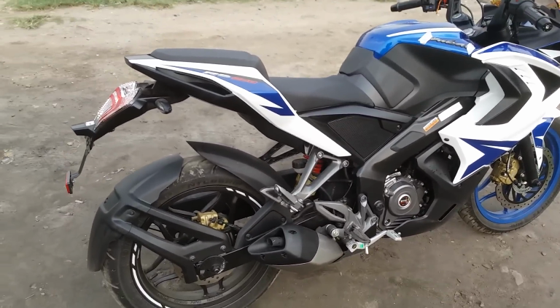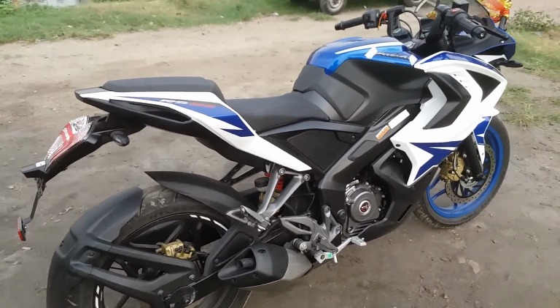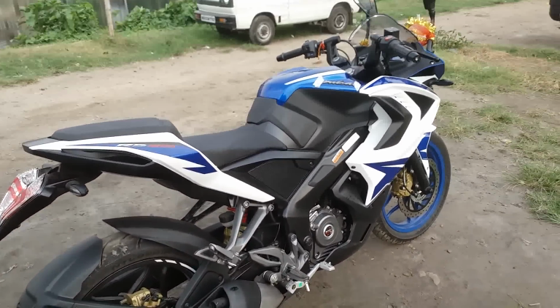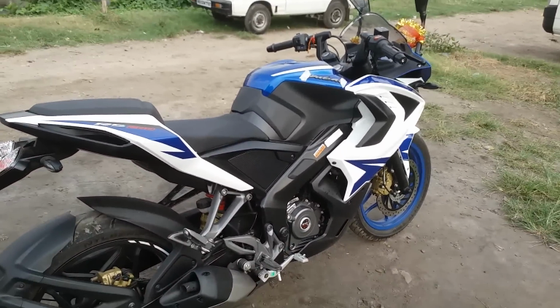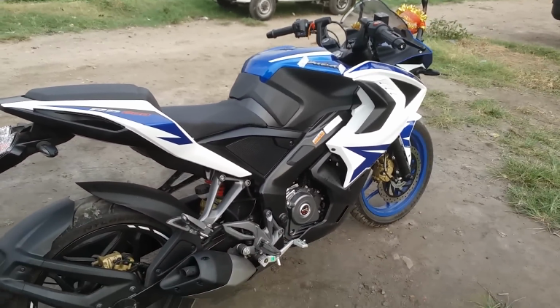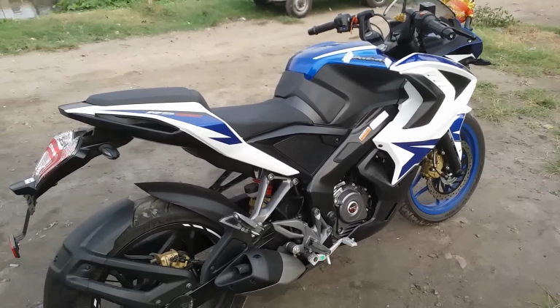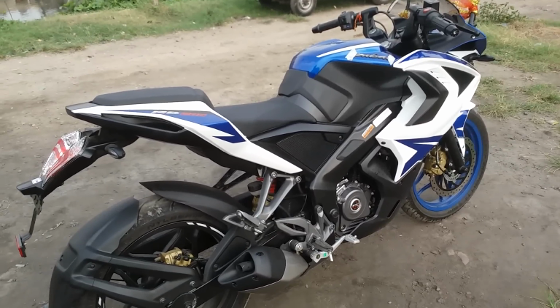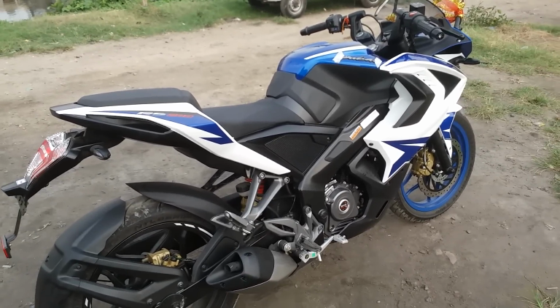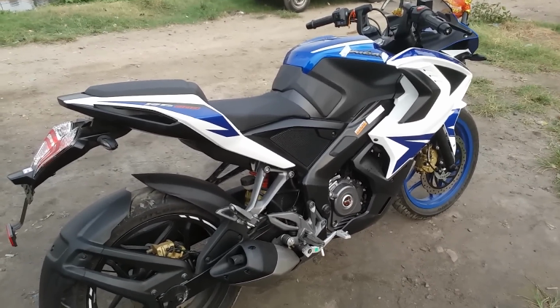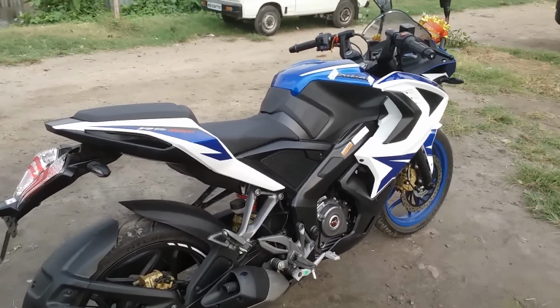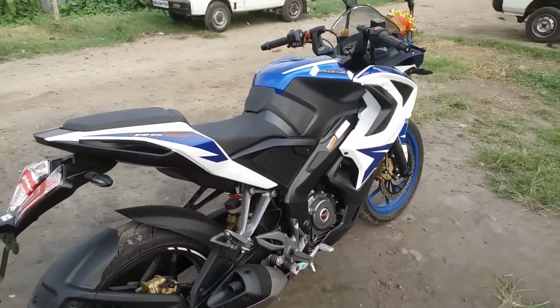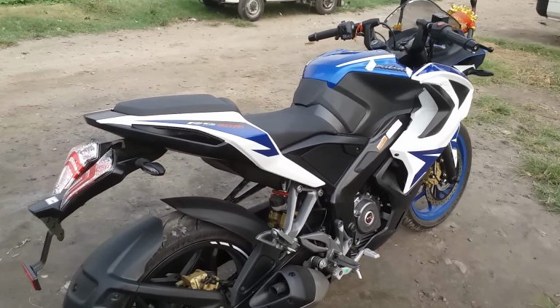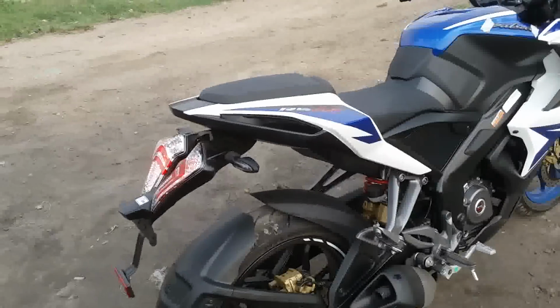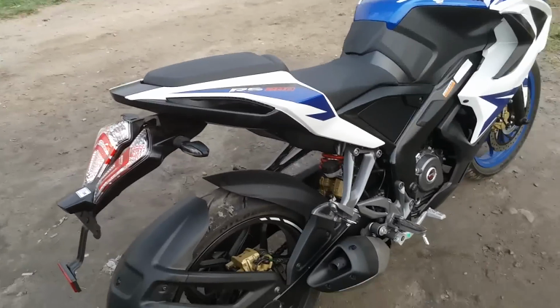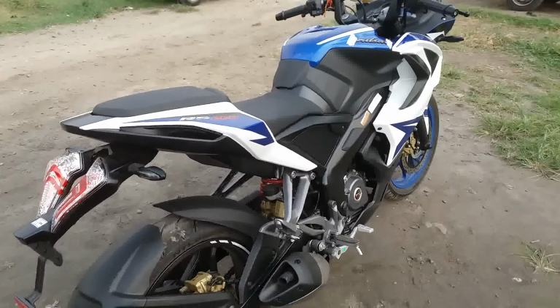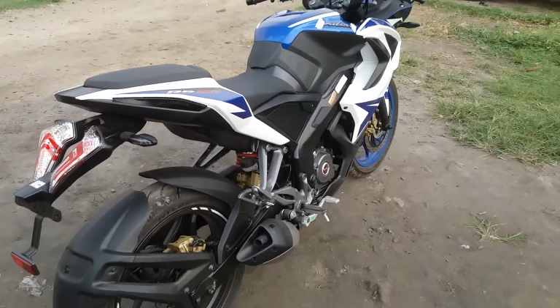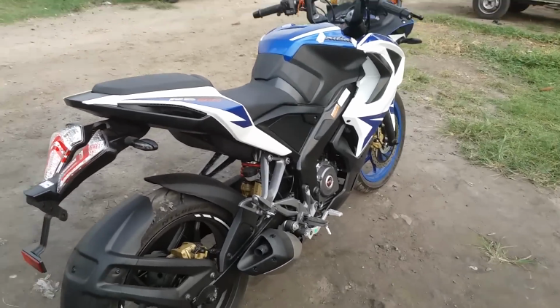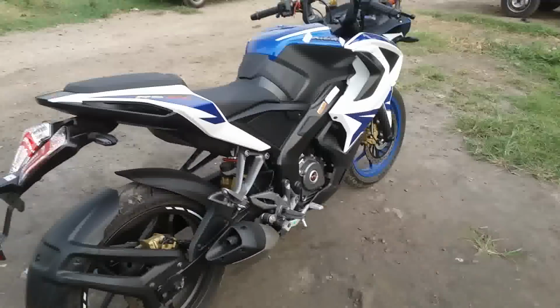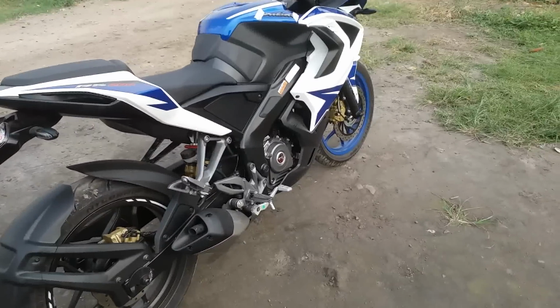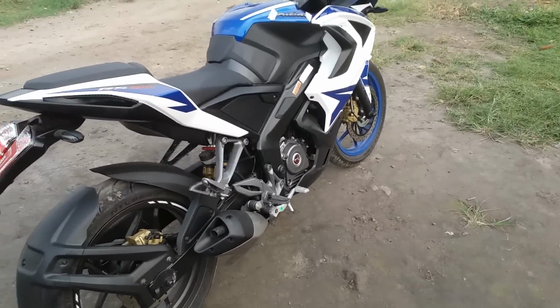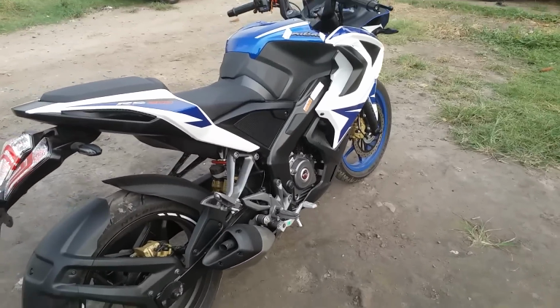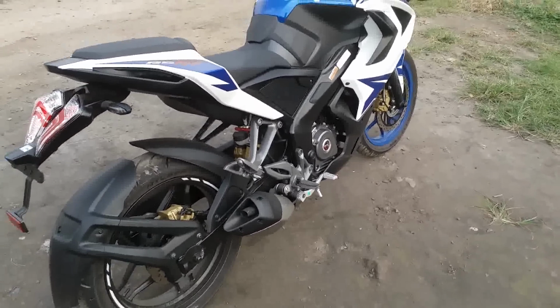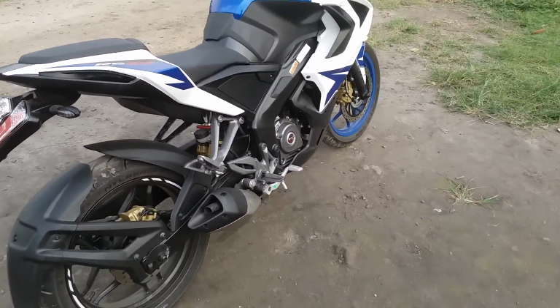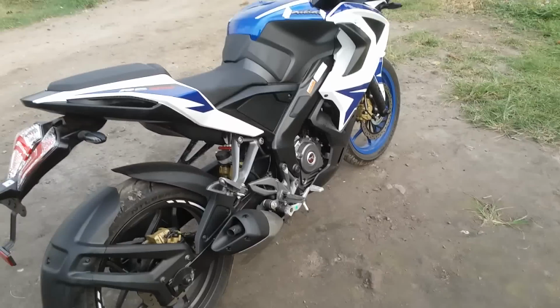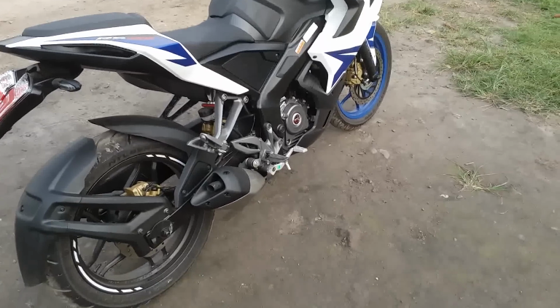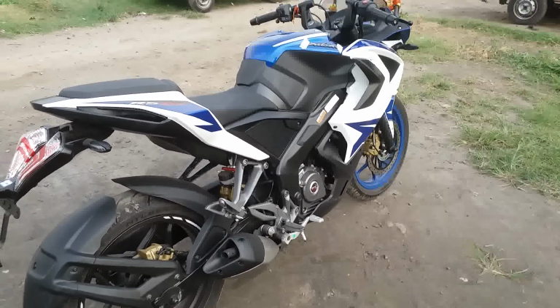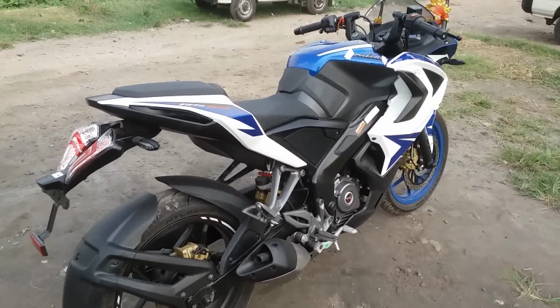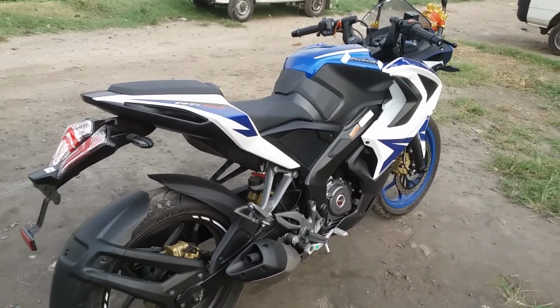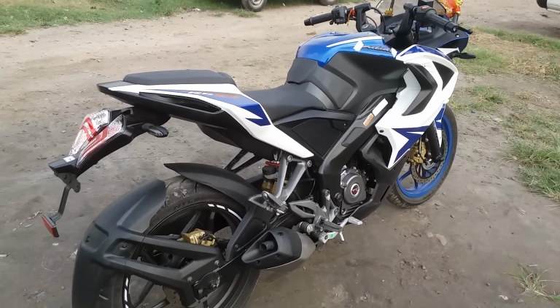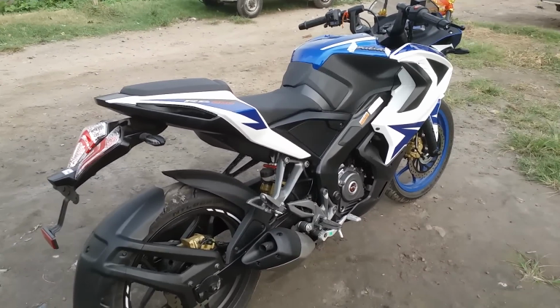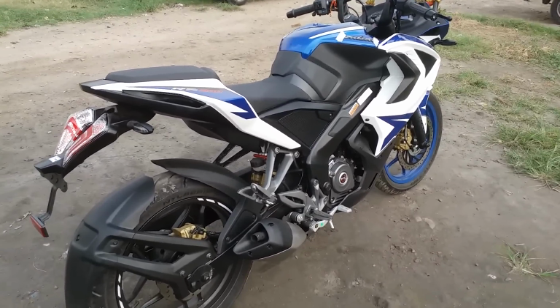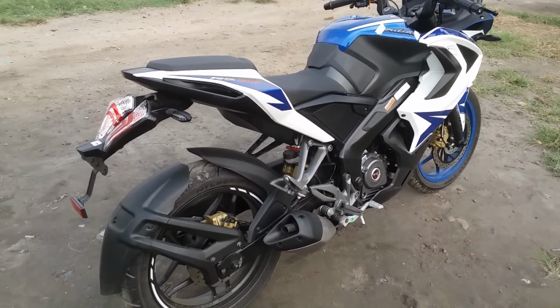I will also do a video on the service cost and maintenance cost of this bike. Whenever the first service comes, I will do a service cost review.